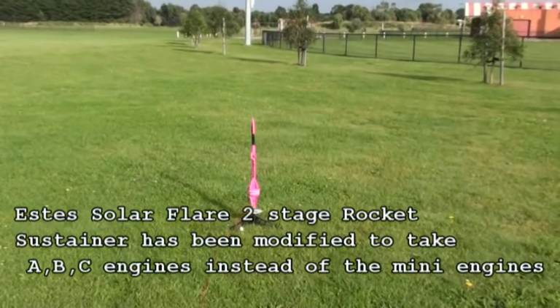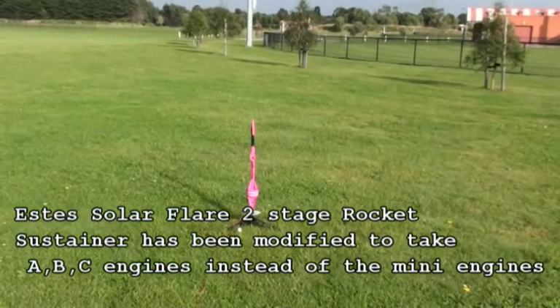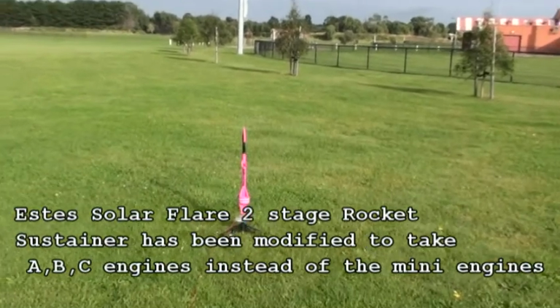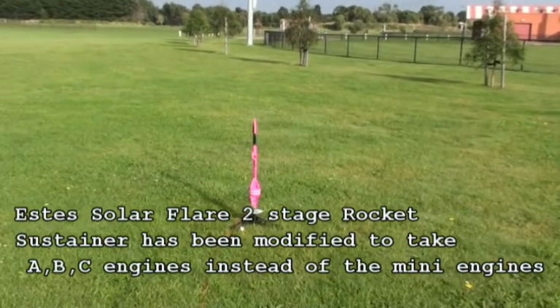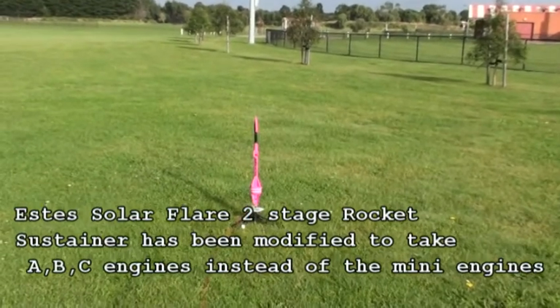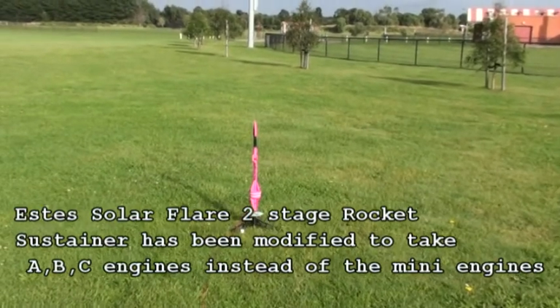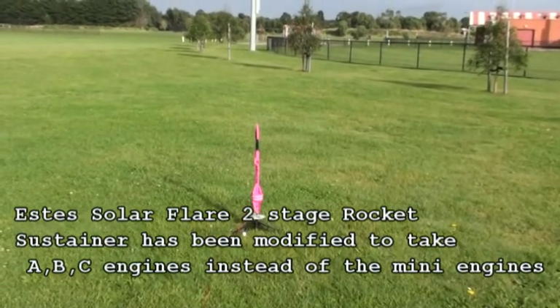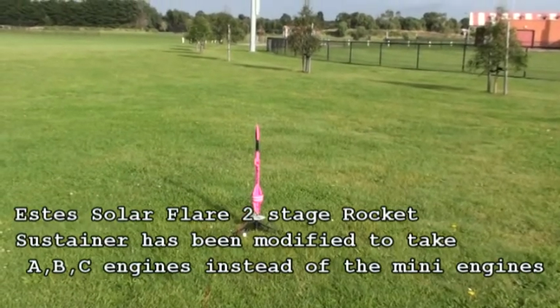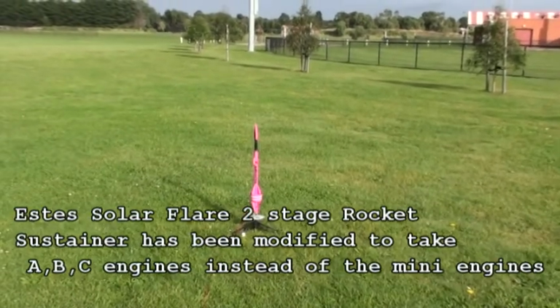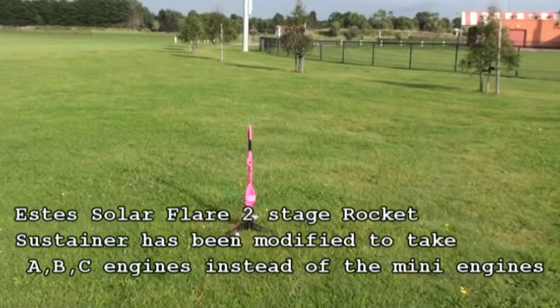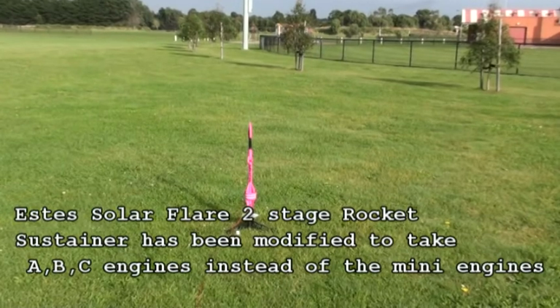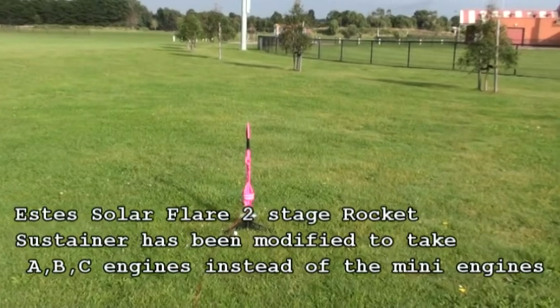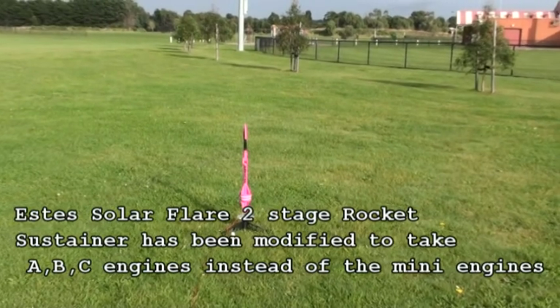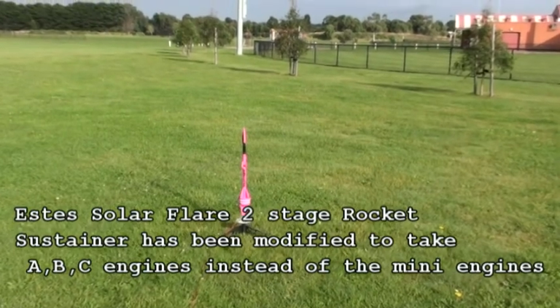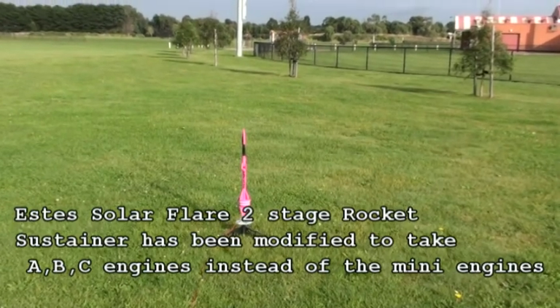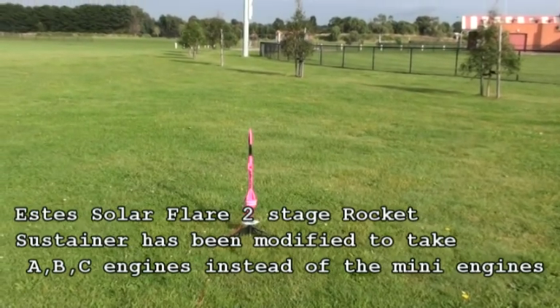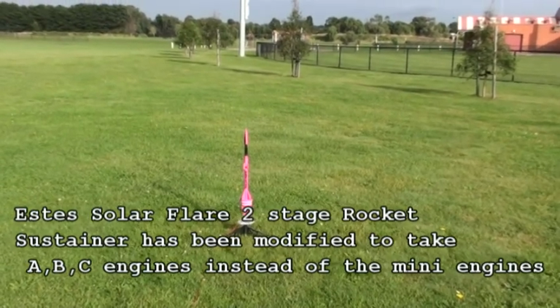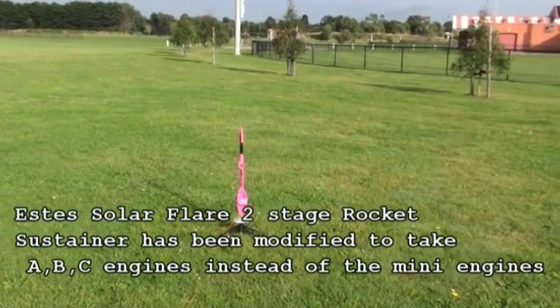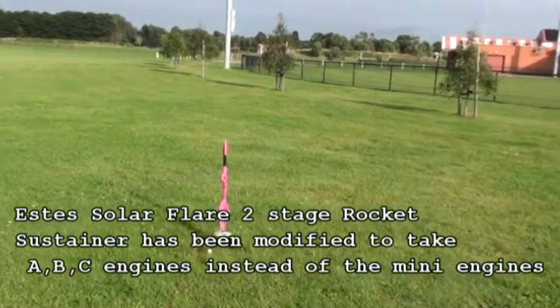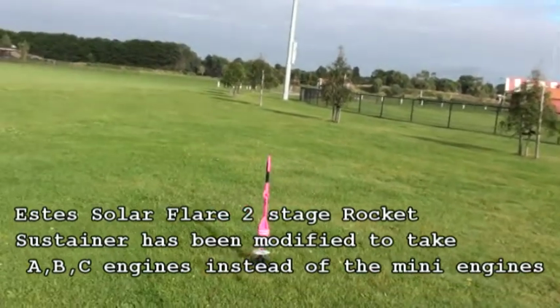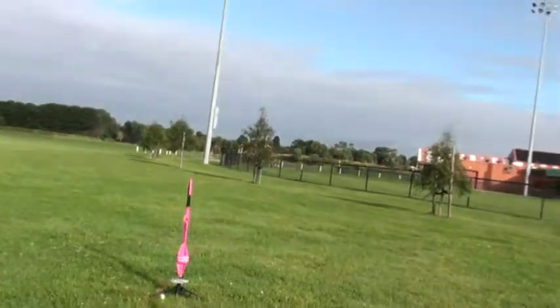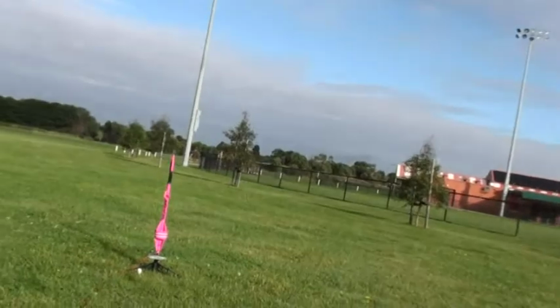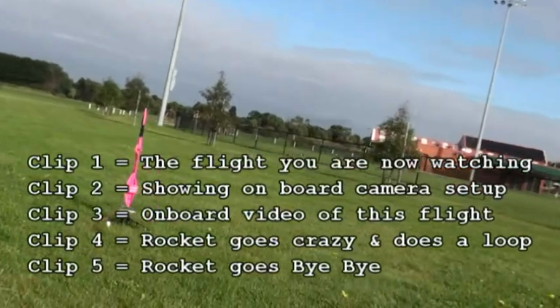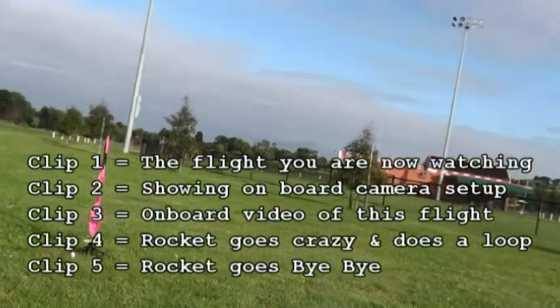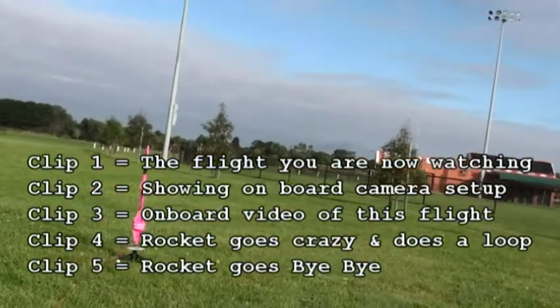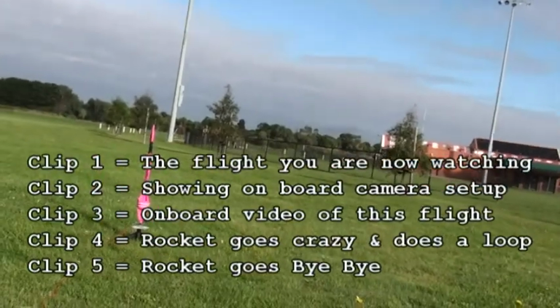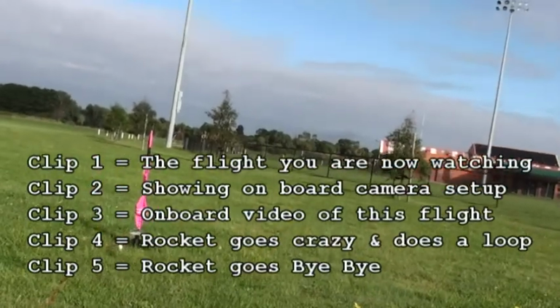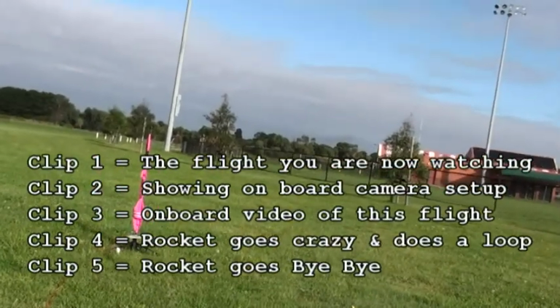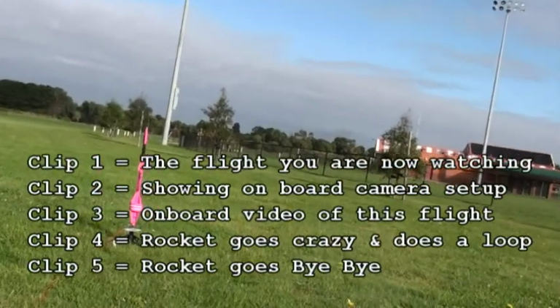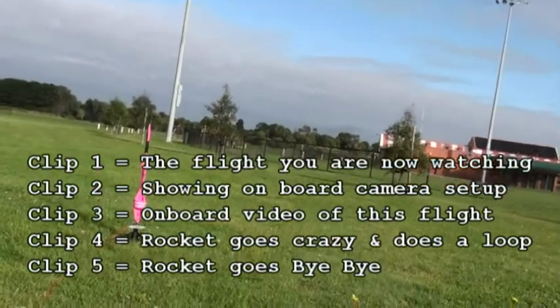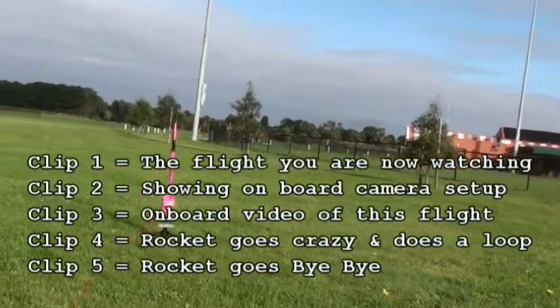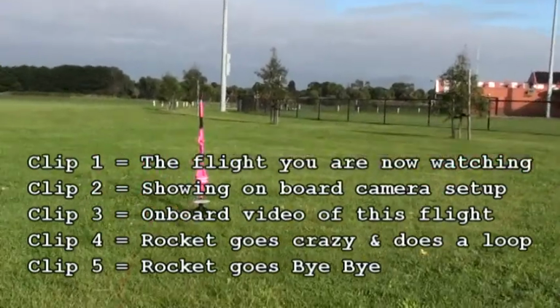Launching of Solar Flare rocket, modified to take two C engines with onboard camera, and we will be launching in...